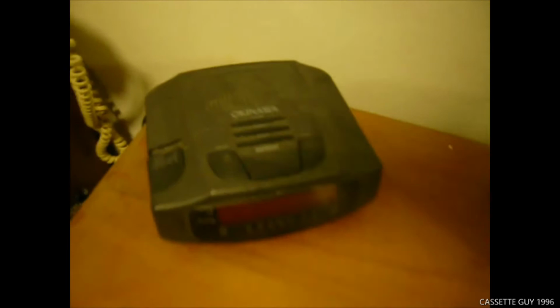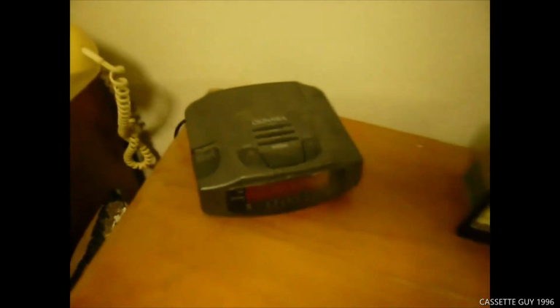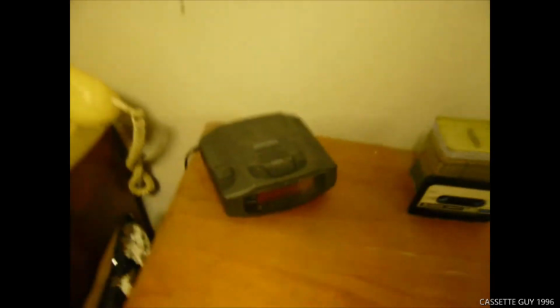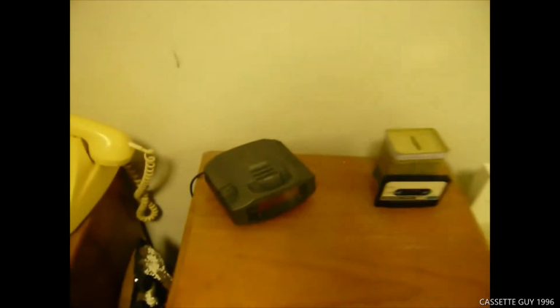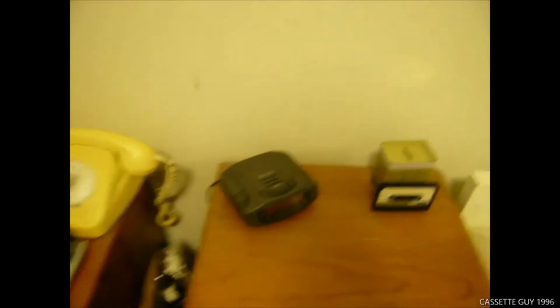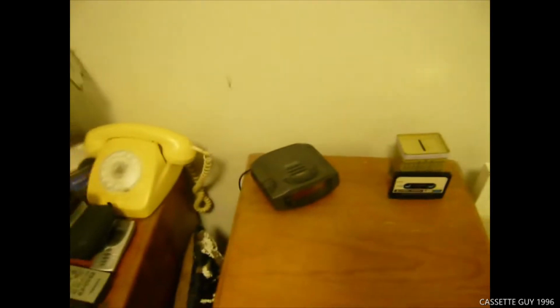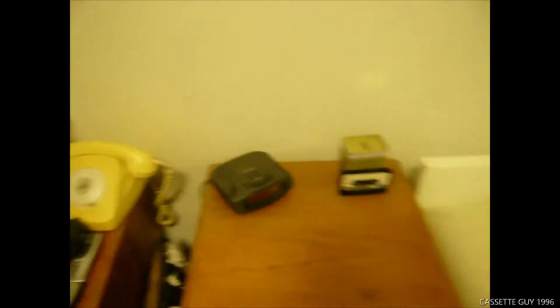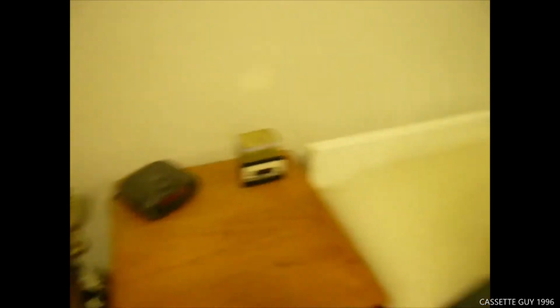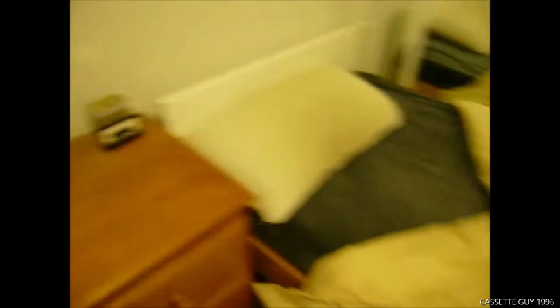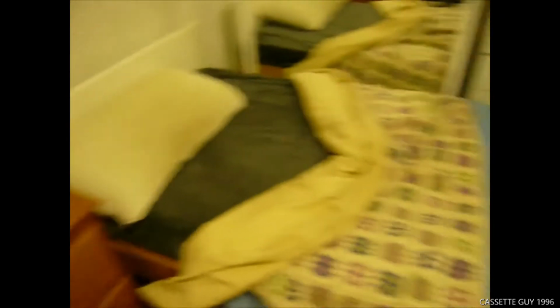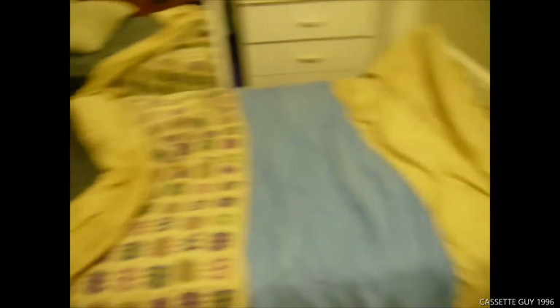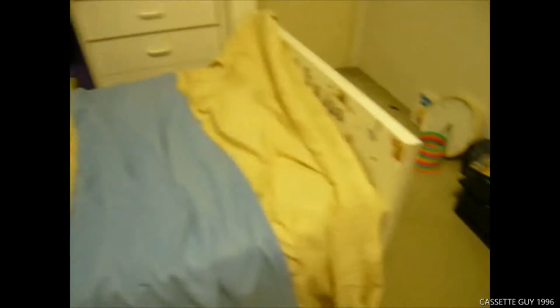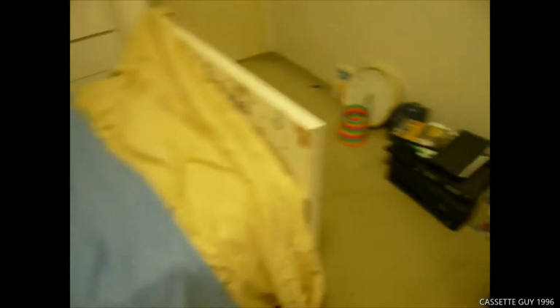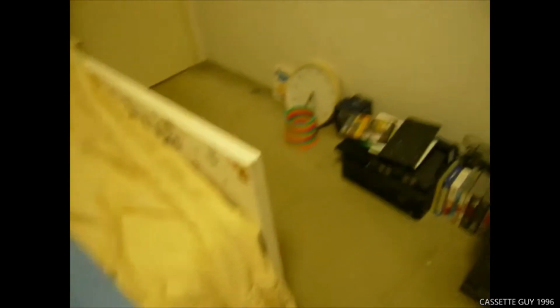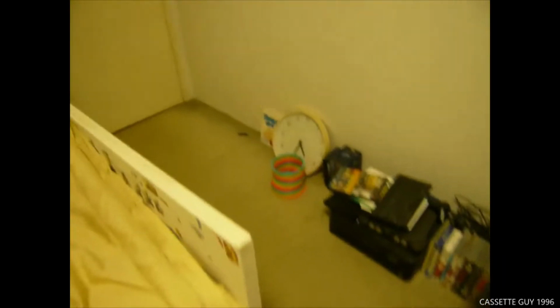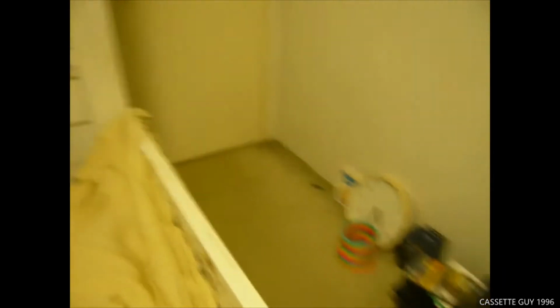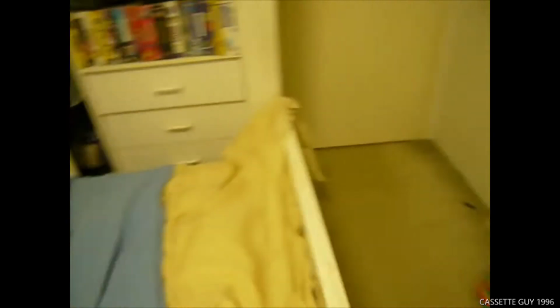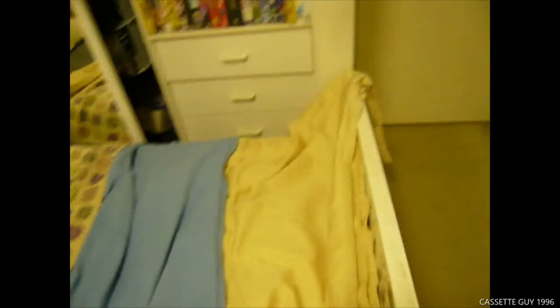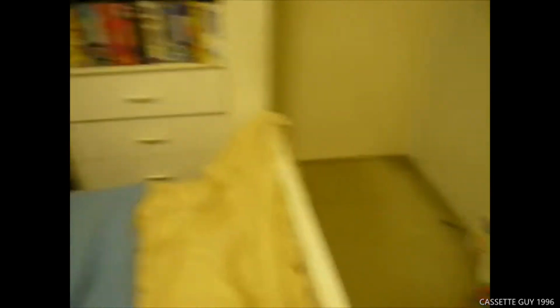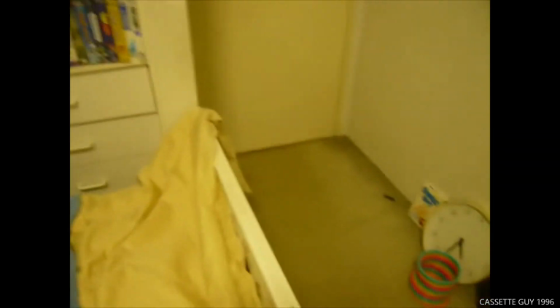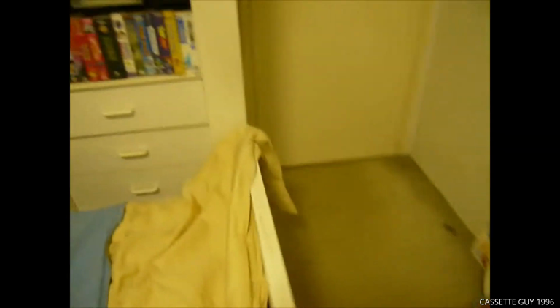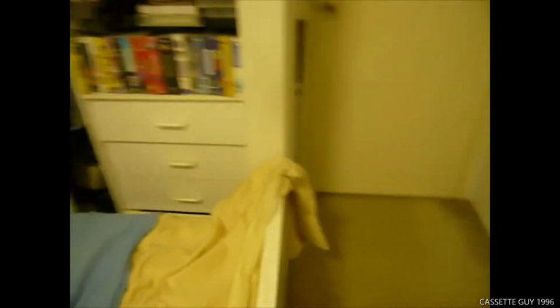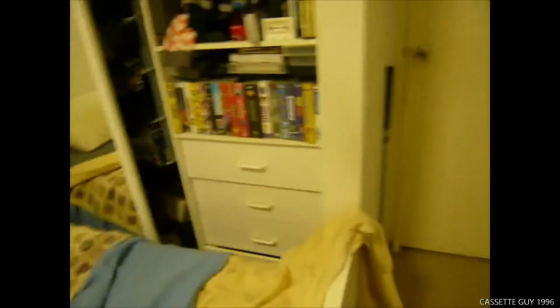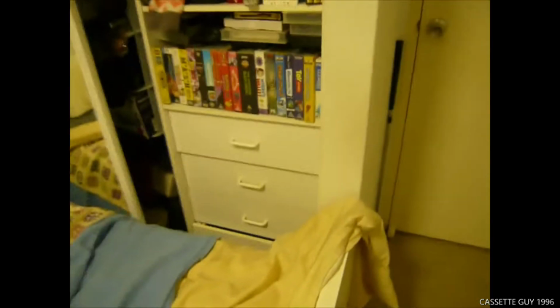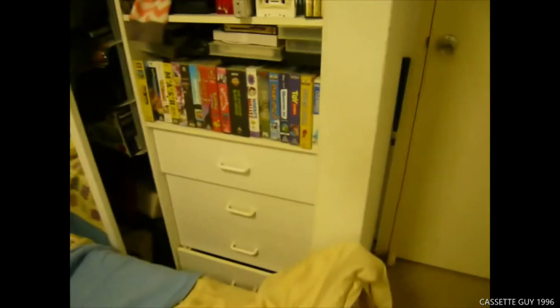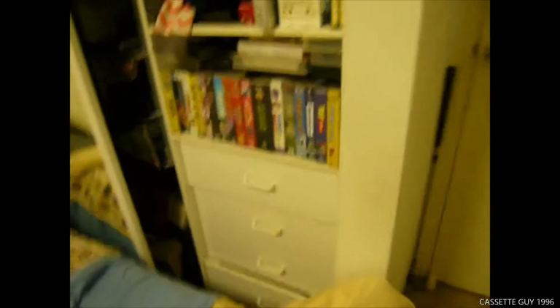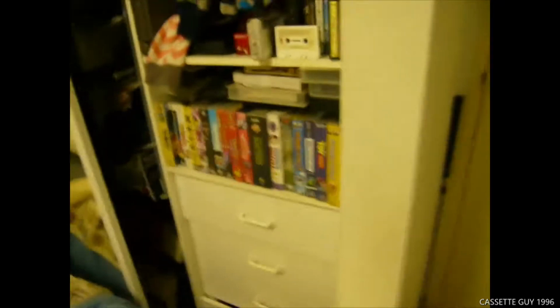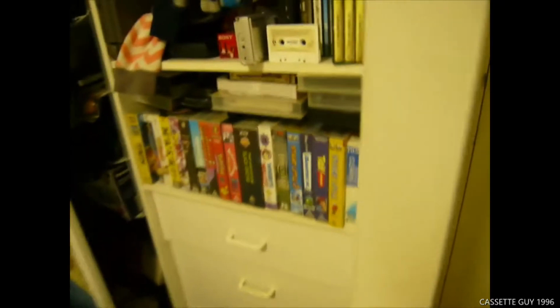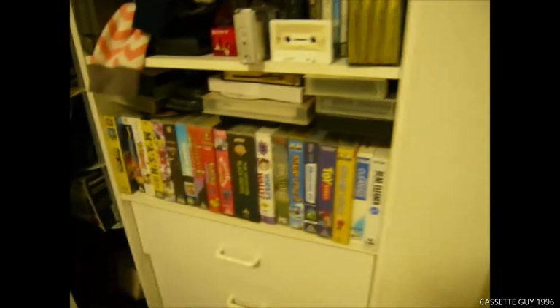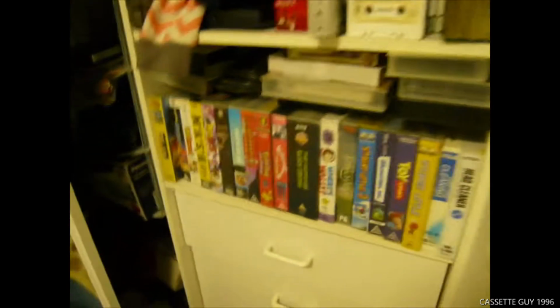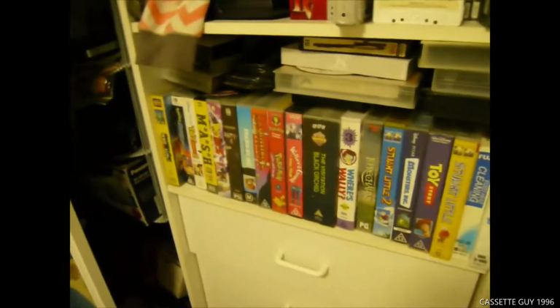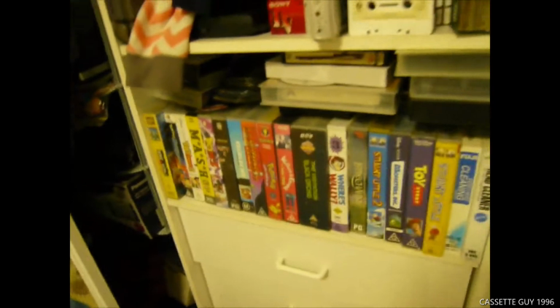I've got to do a retro interview on it sometime — don't hold me to it. And here are all the VHS tapes.